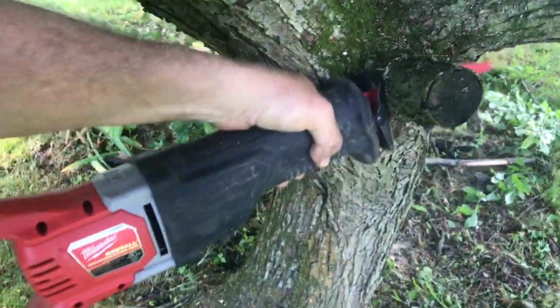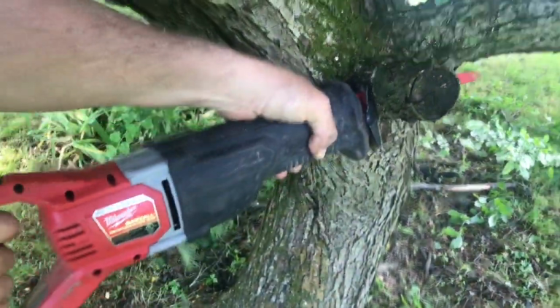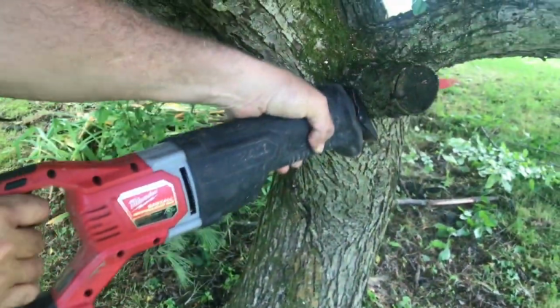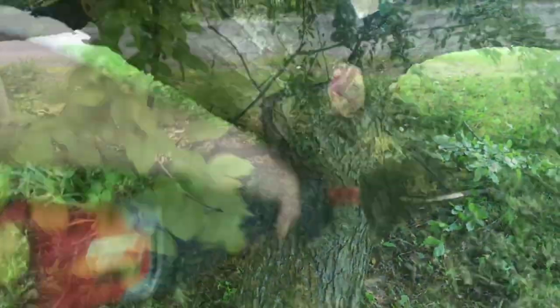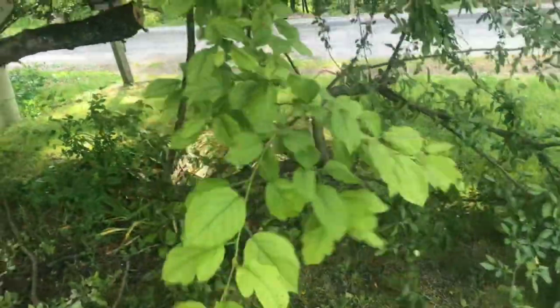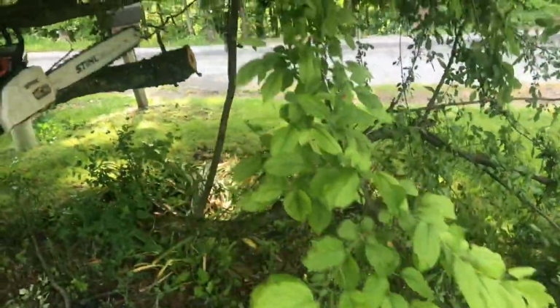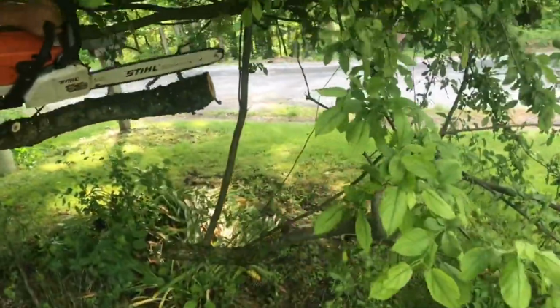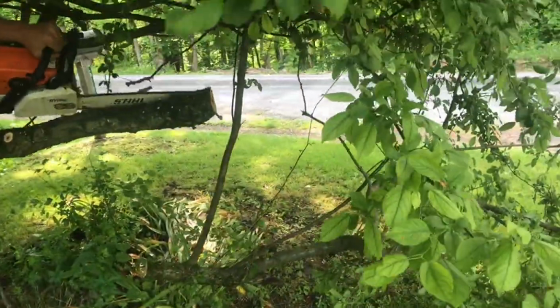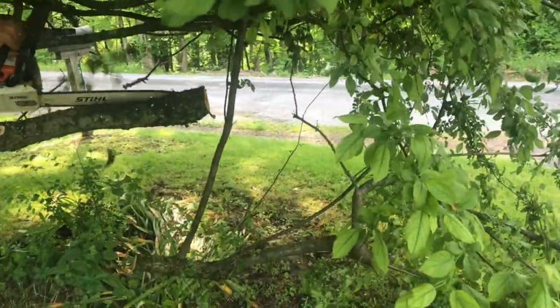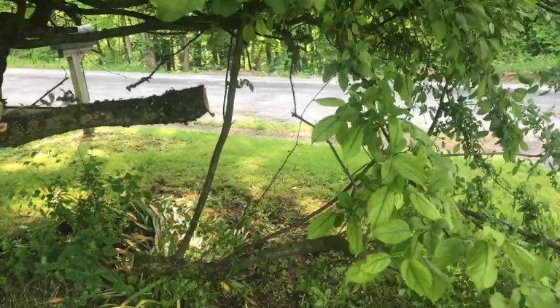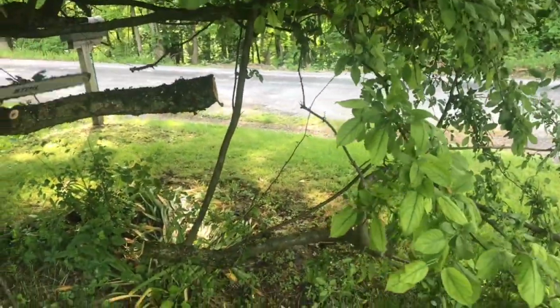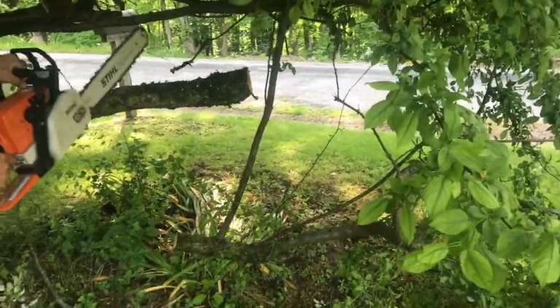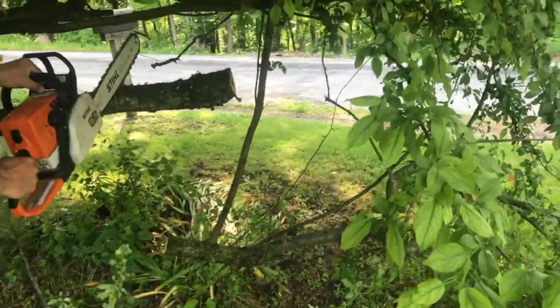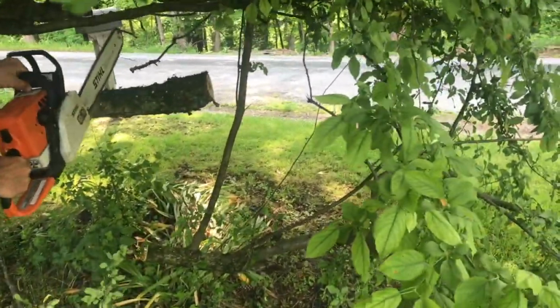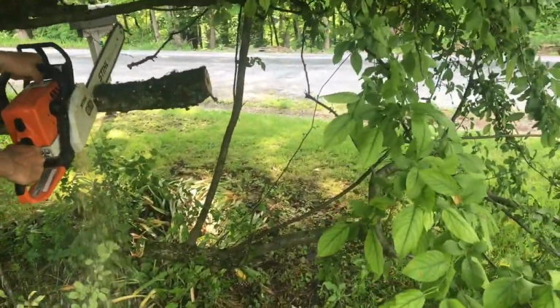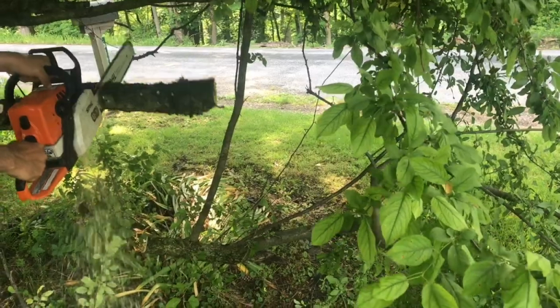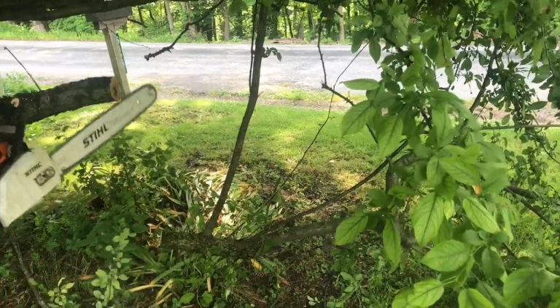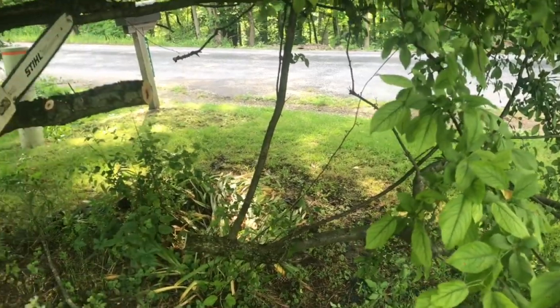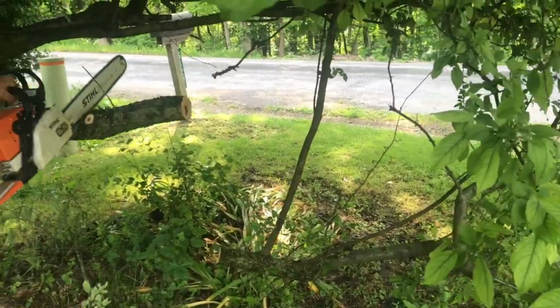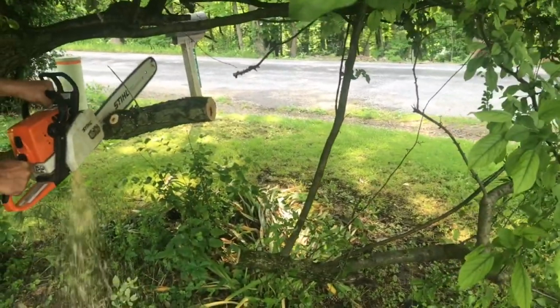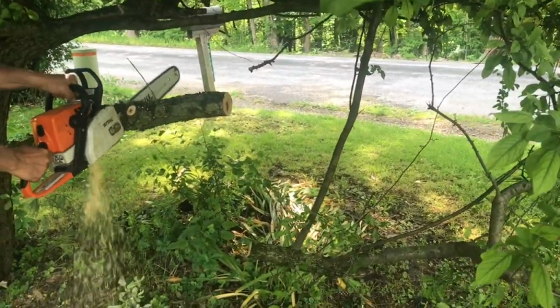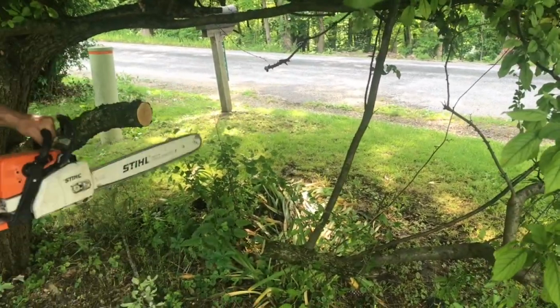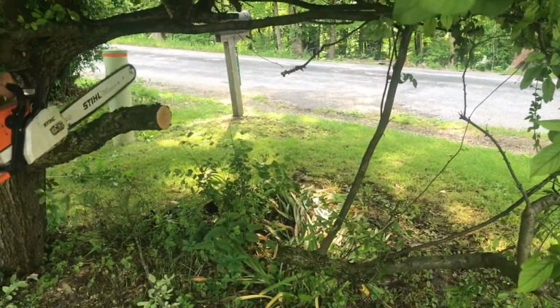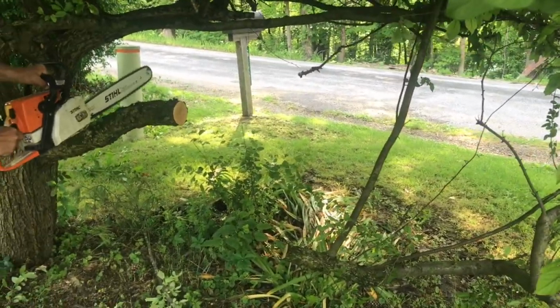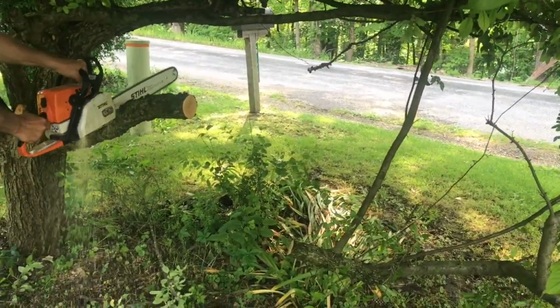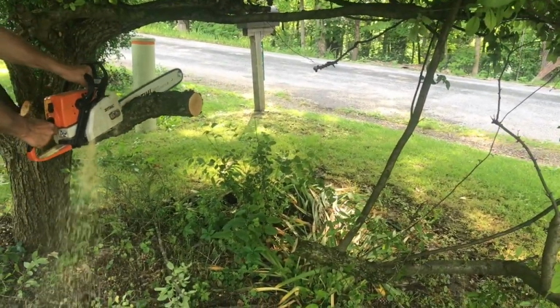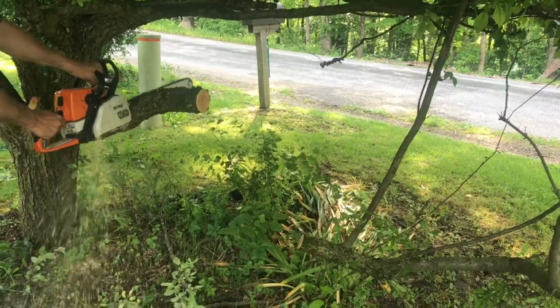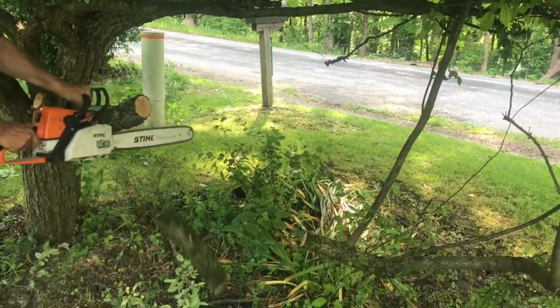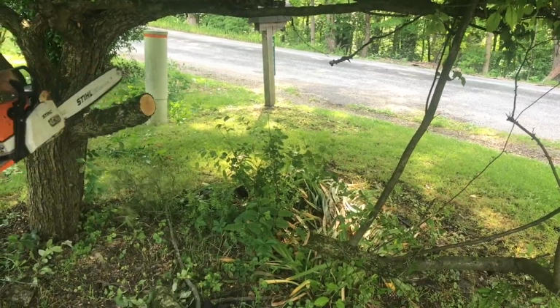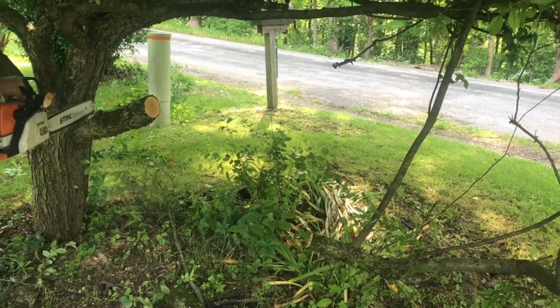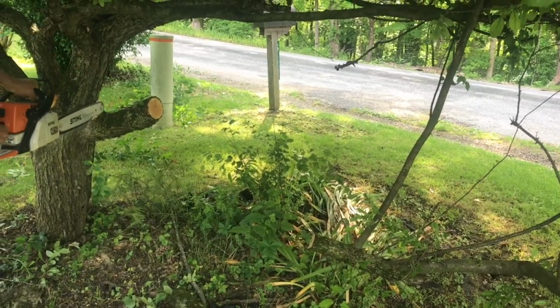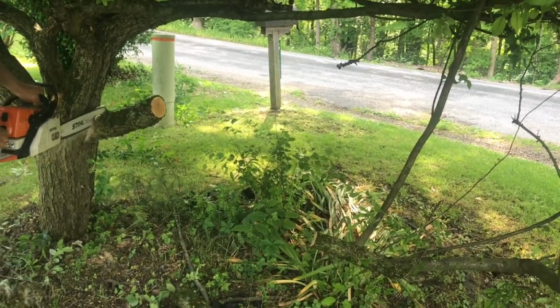Whenever you're cutting a tree, you don't want to have limbs just stick out. You want to cut the limbs back so they're flush against the tree. Sometimes it's easier to take the branches off a little bit at a time, but when you get to the end of the branch, you want to cut it flush to the tree.